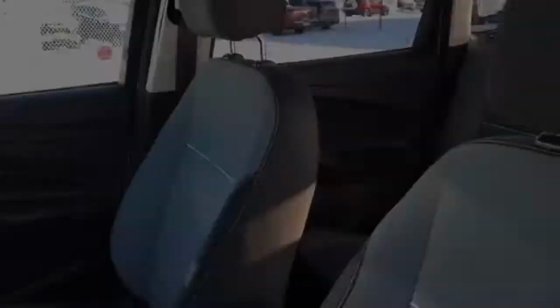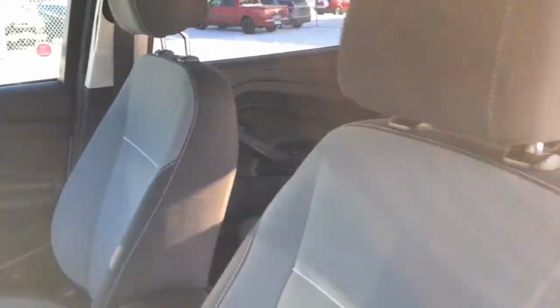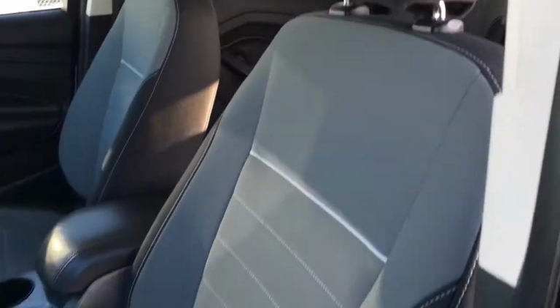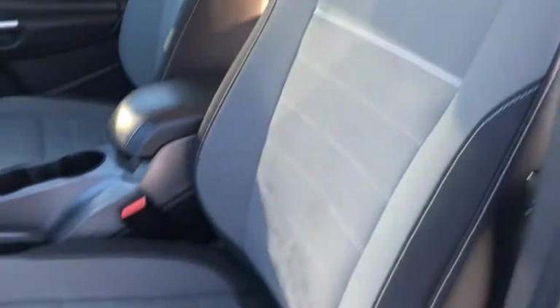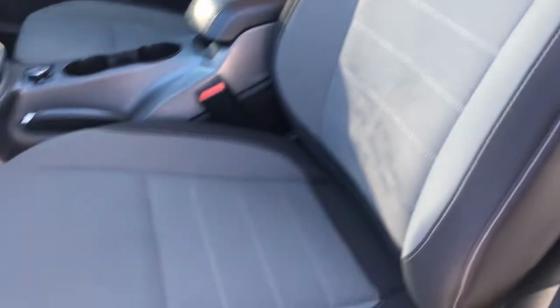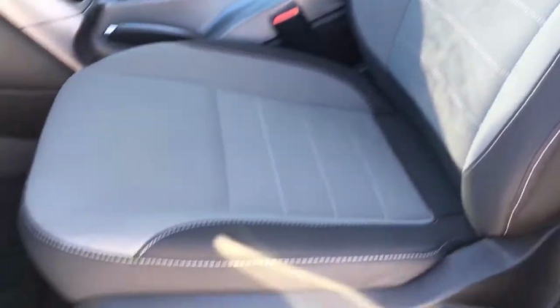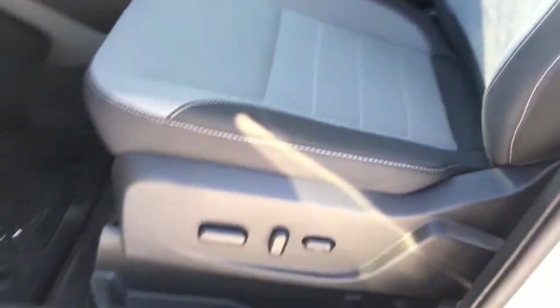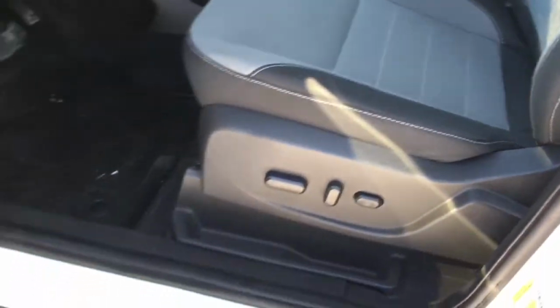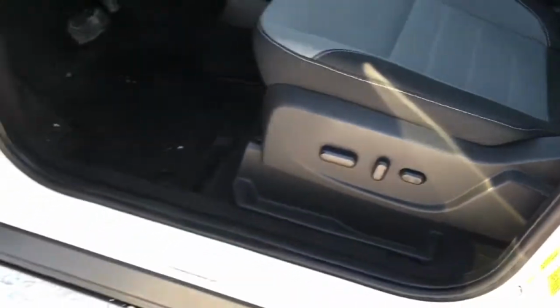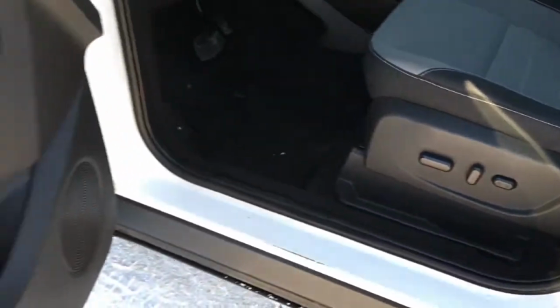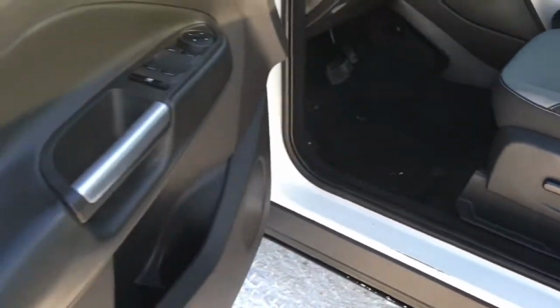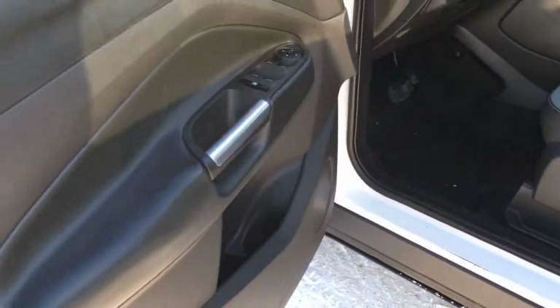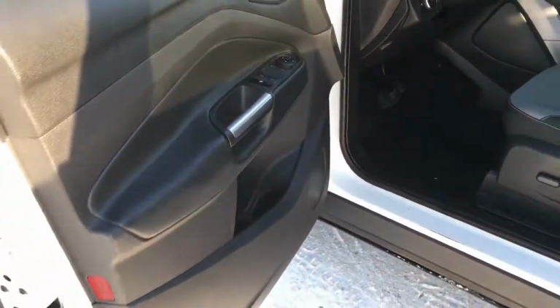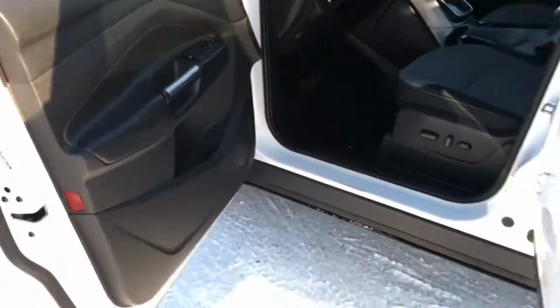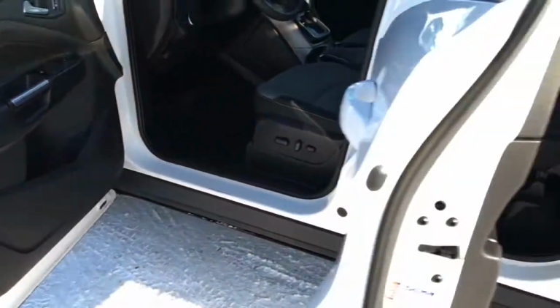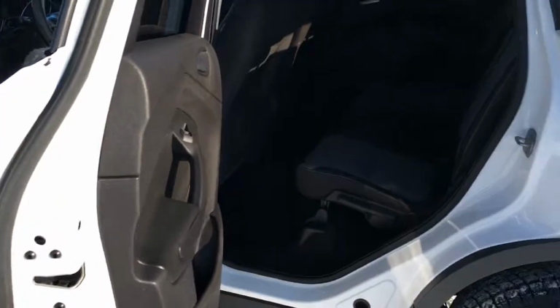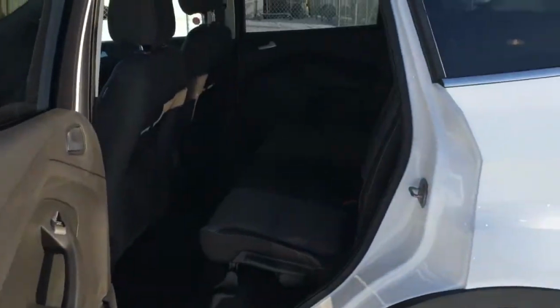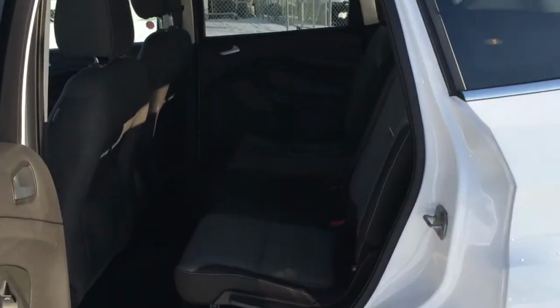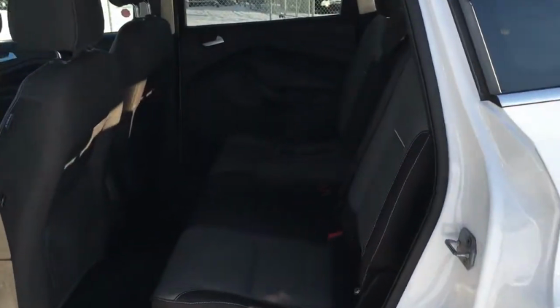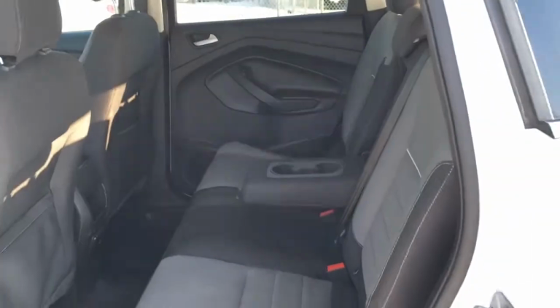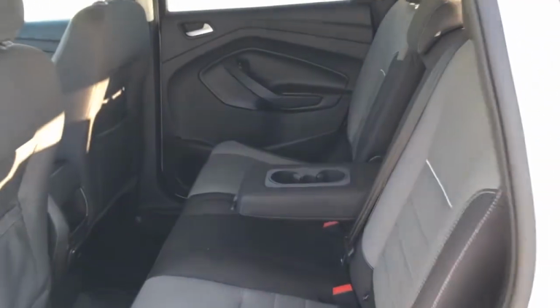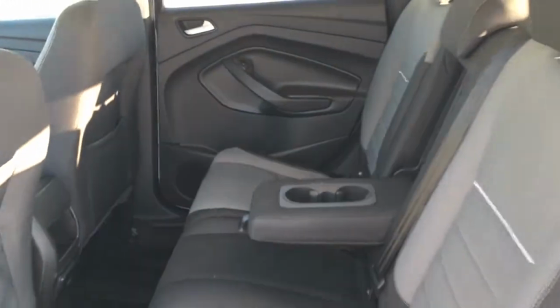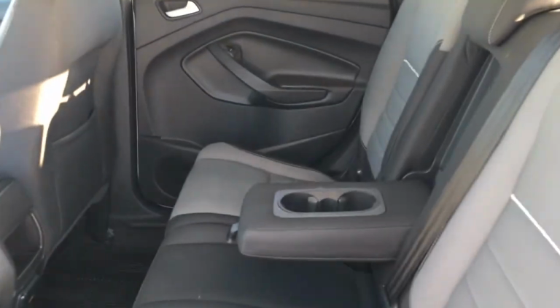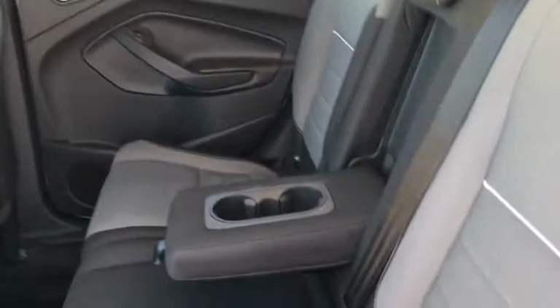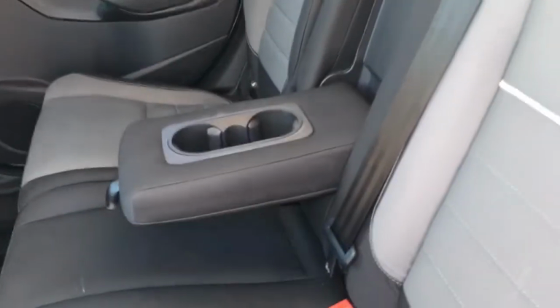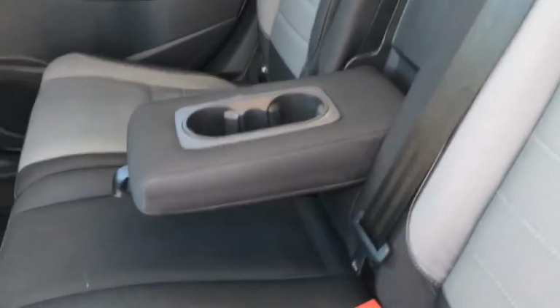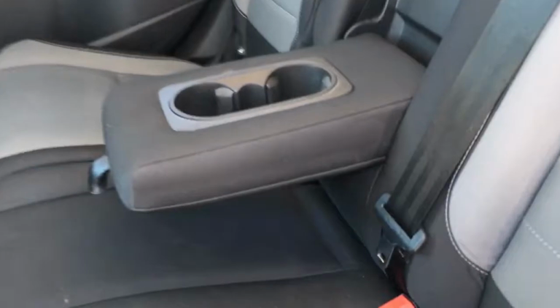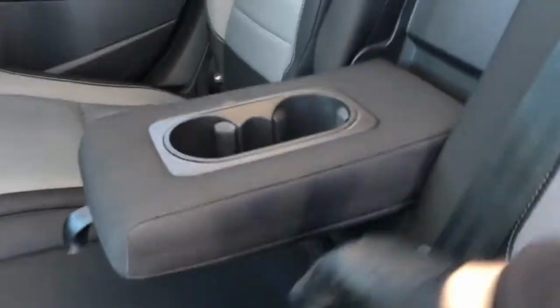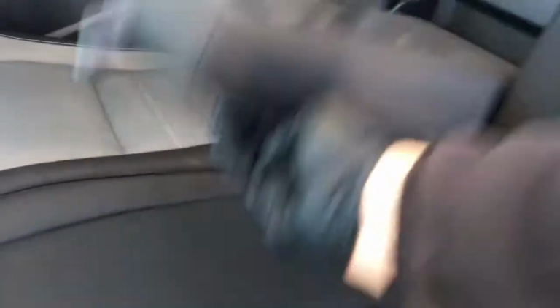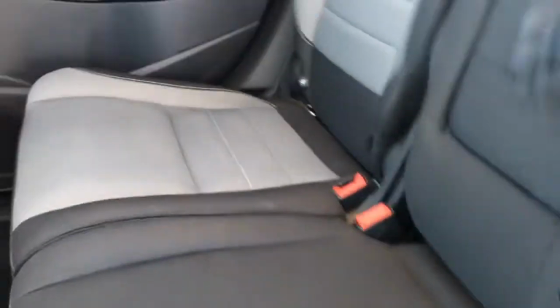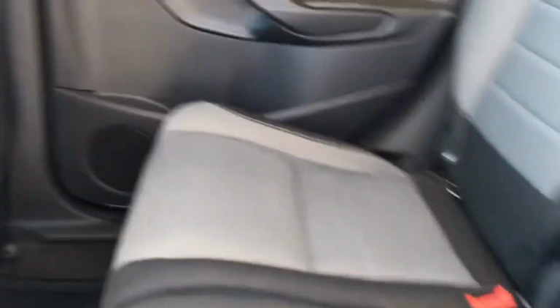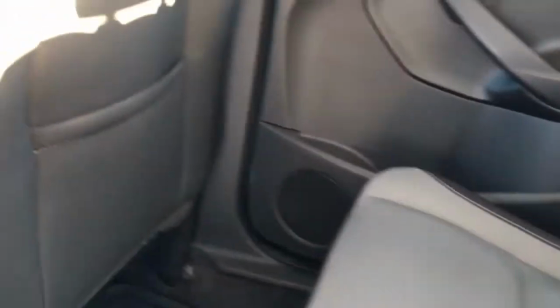There's seating for five in this two-tone gray cloth interior. On the left-hand side of the driver's seat, there are power controls, pocketed storage, and all the doors. In back, you've got a 60-40 split-folding rear seat with seating for three. The armrest and cup holders fold up to accommodate that third passenger.